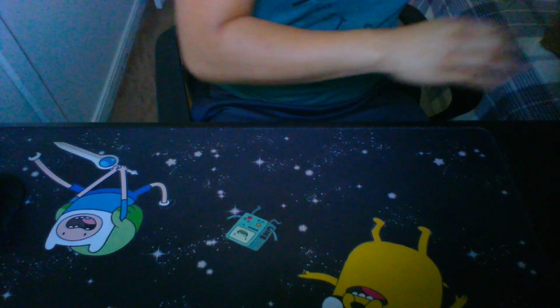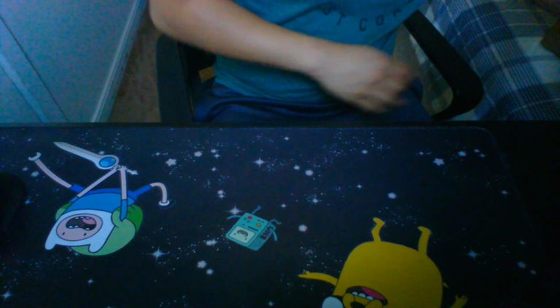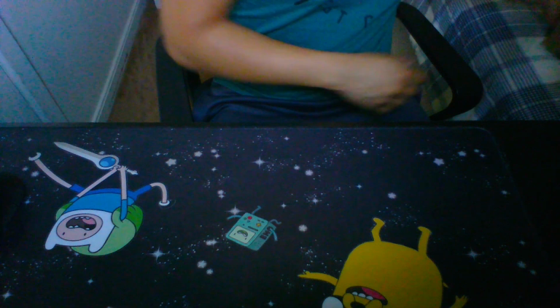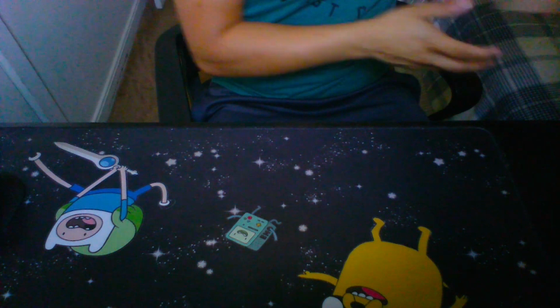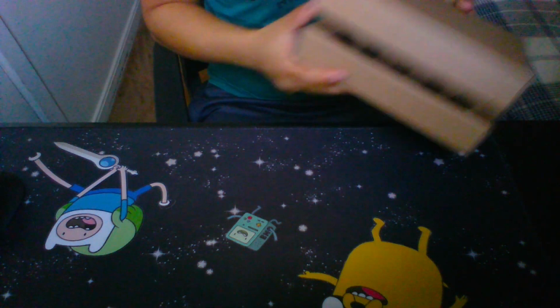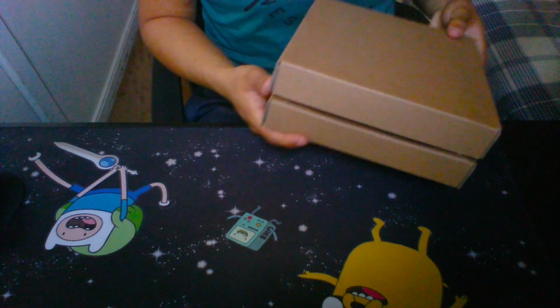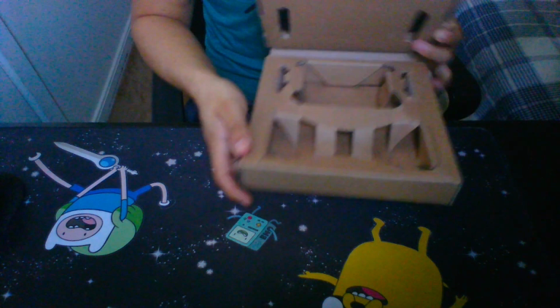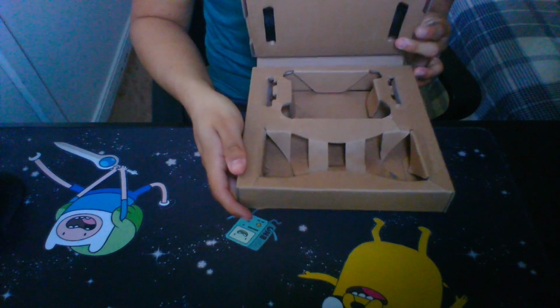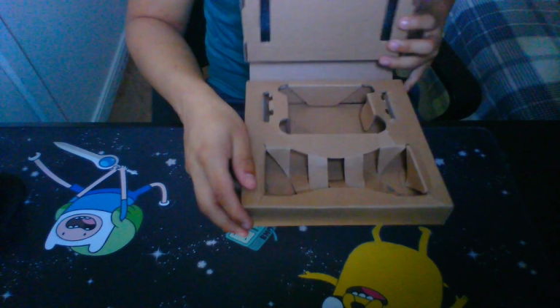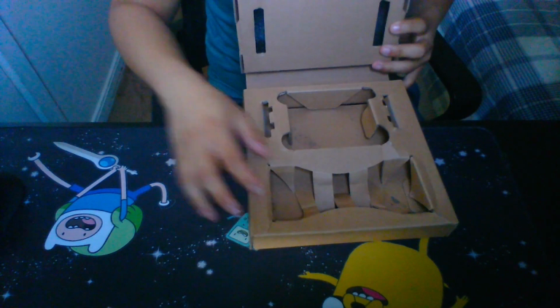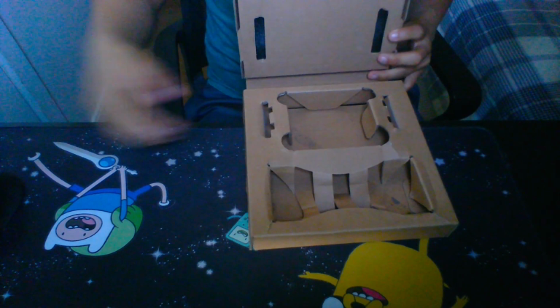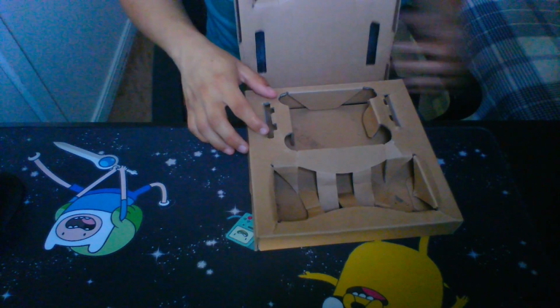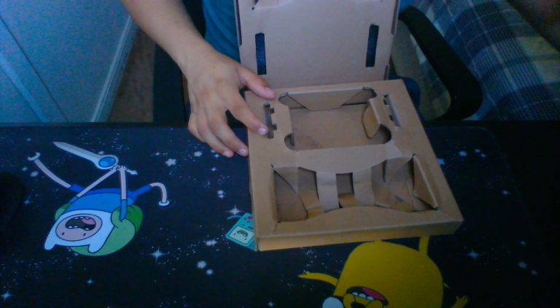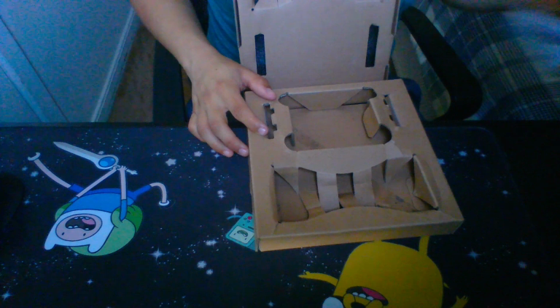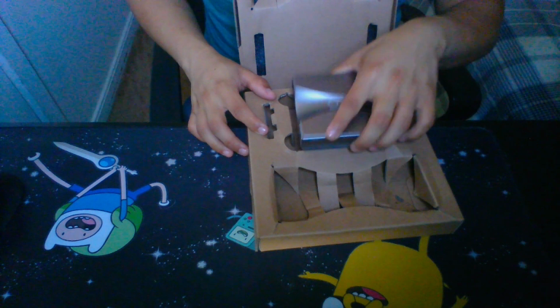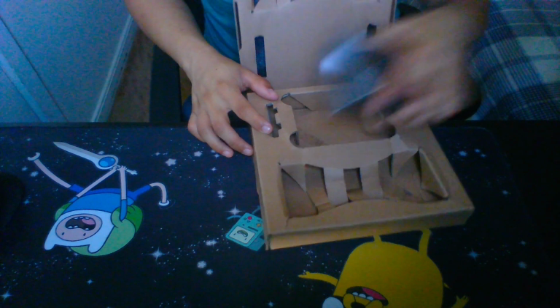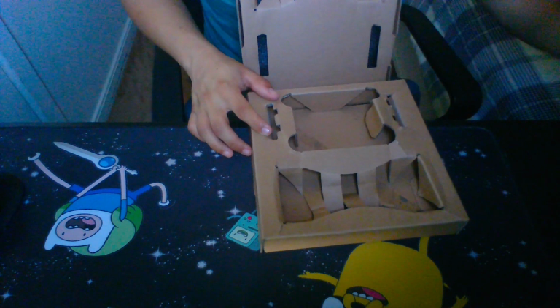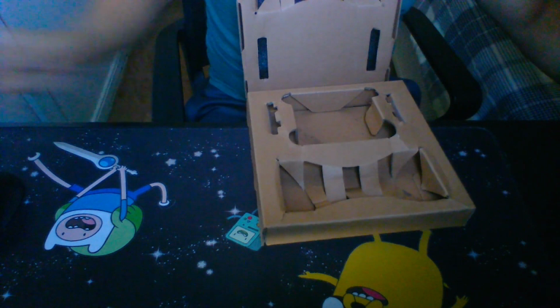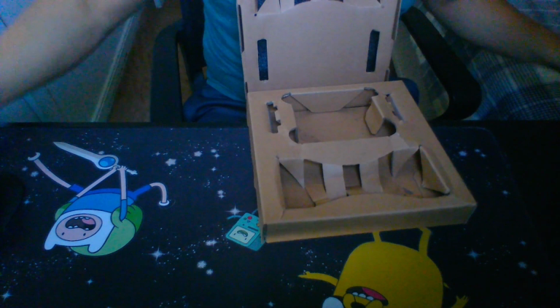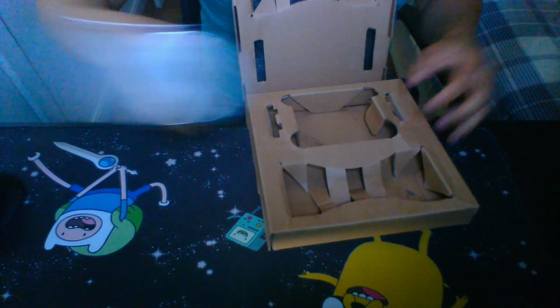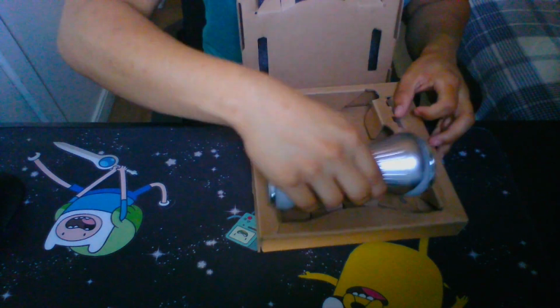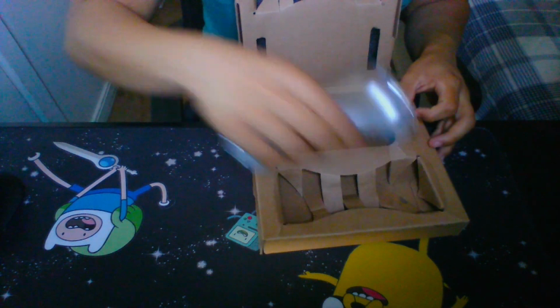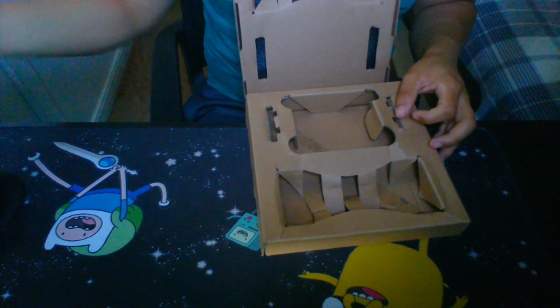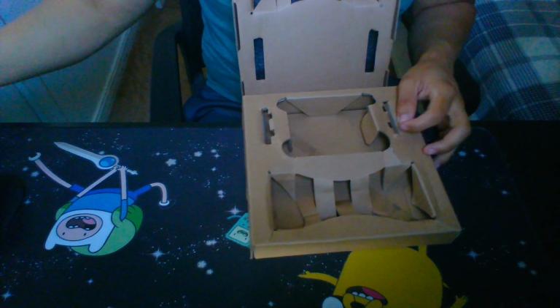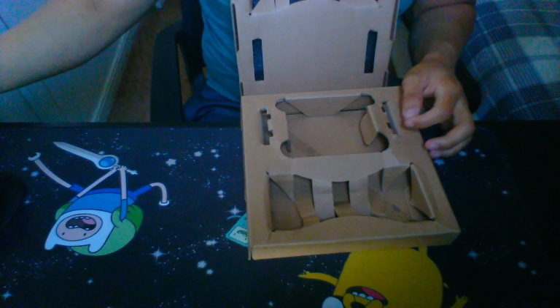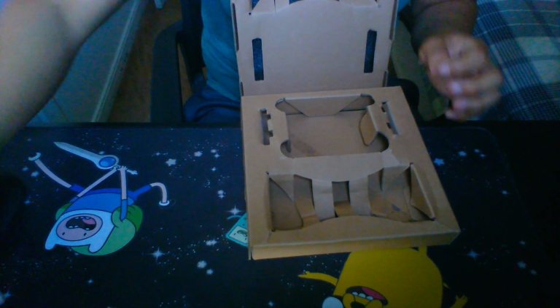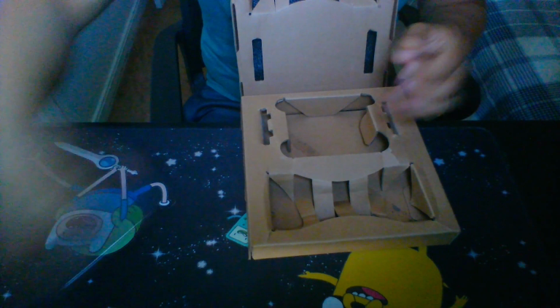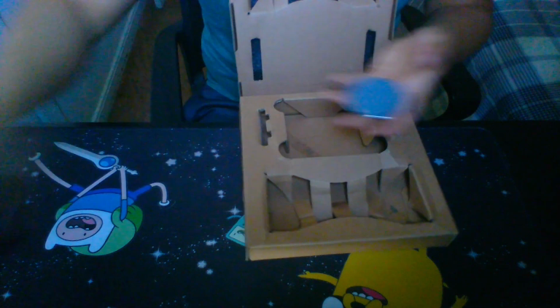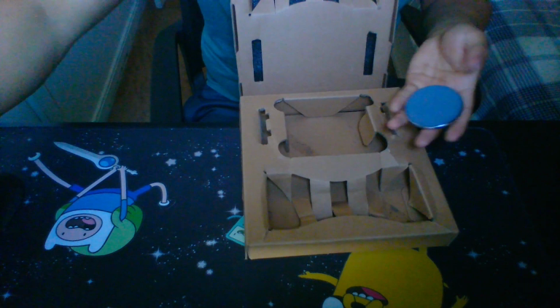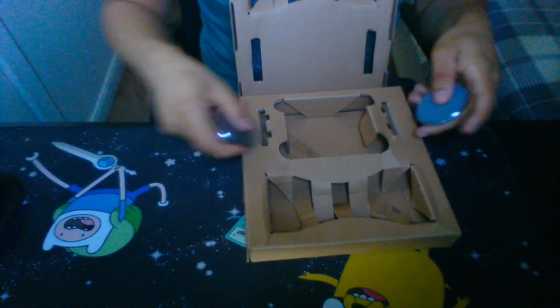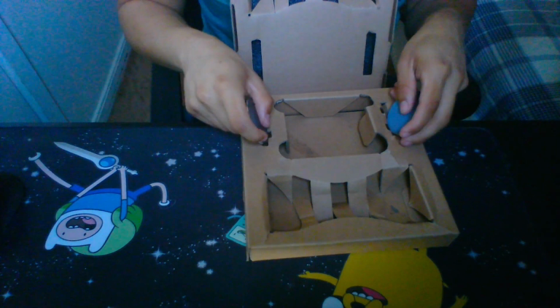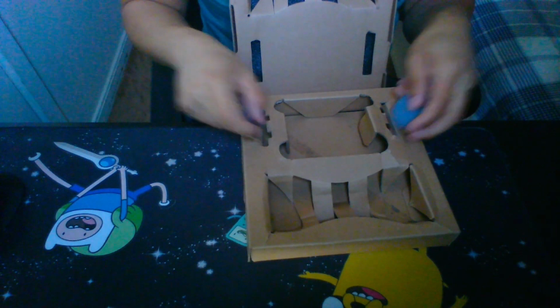It comes in this box, and it has another box on top of it, but this is where you store it. This is where the little sharpening block goes, right here. The roller goes right here at the bottom, and then your extra two plates — the whetstone and the ceramic — go right here in these slots.